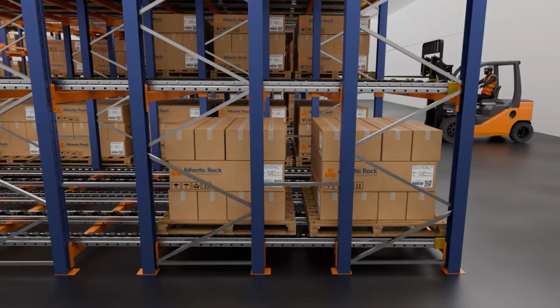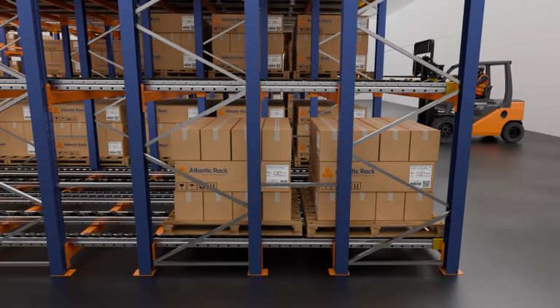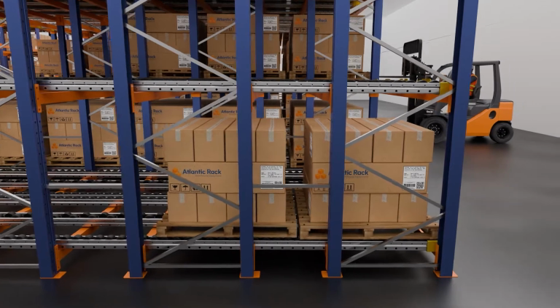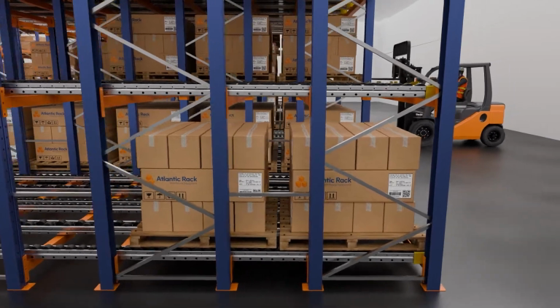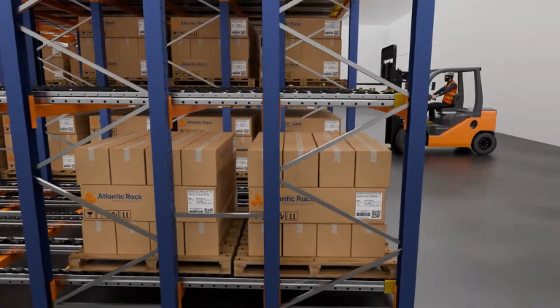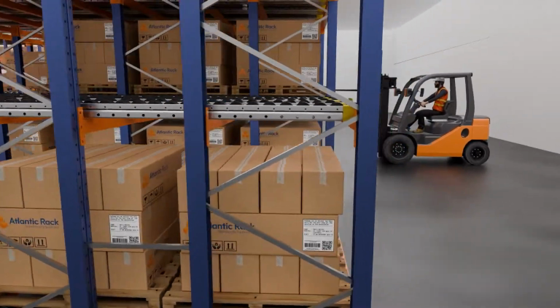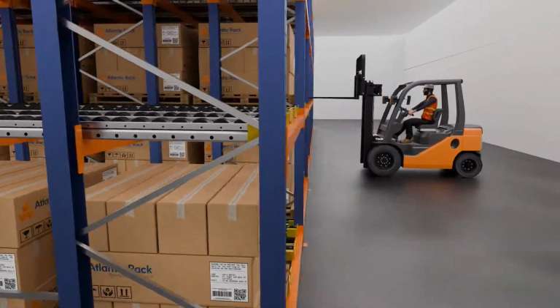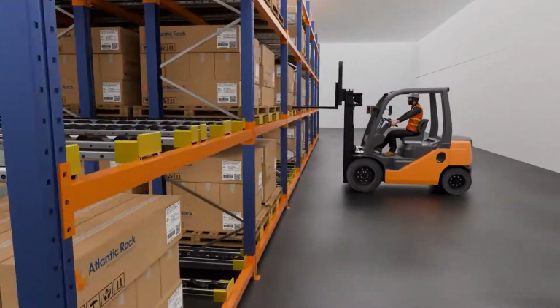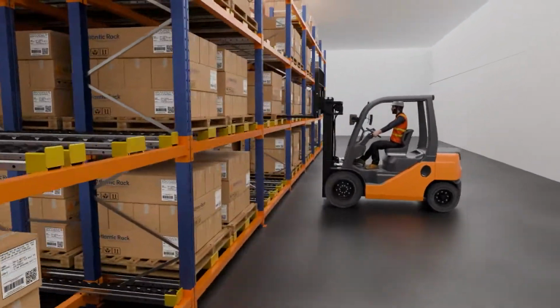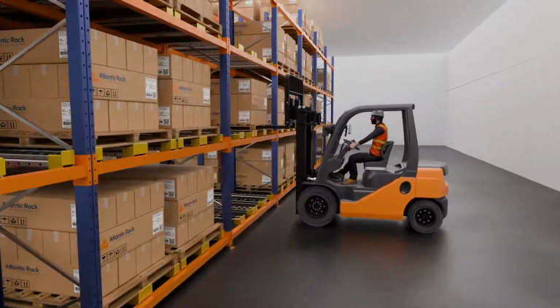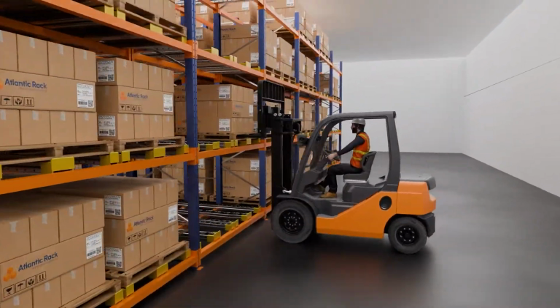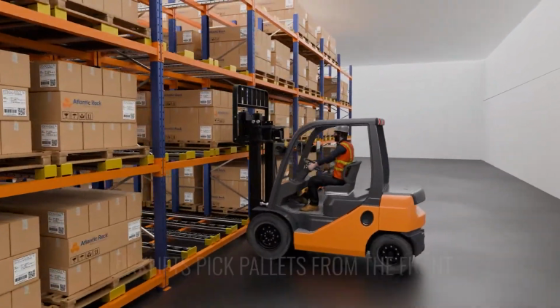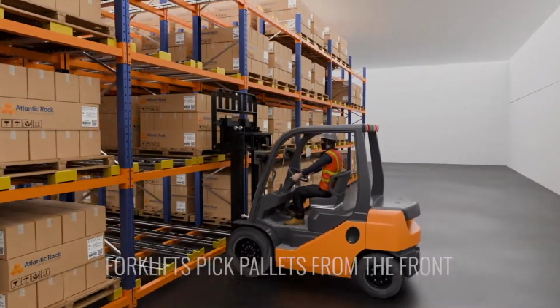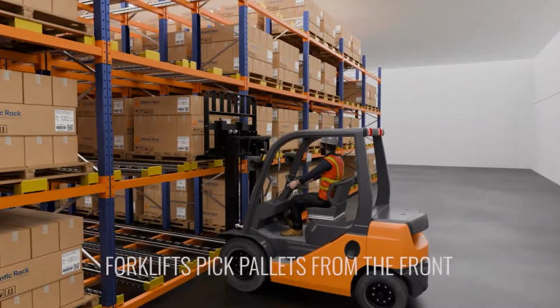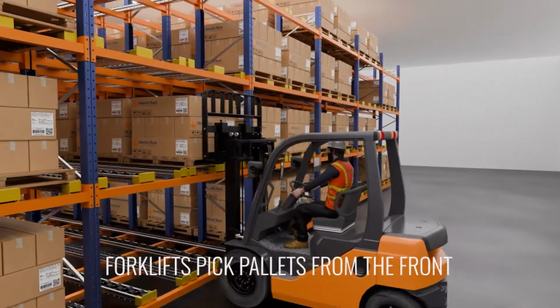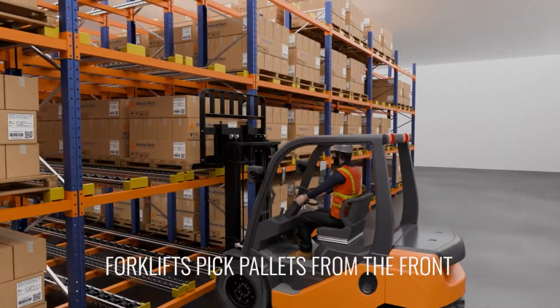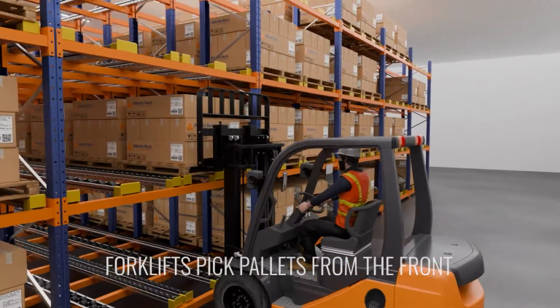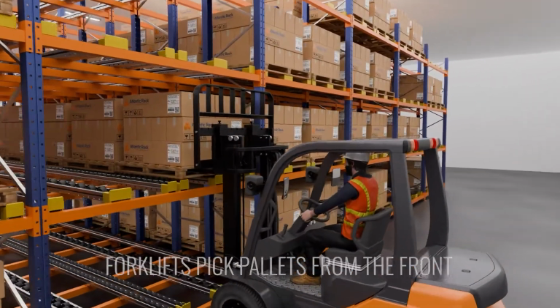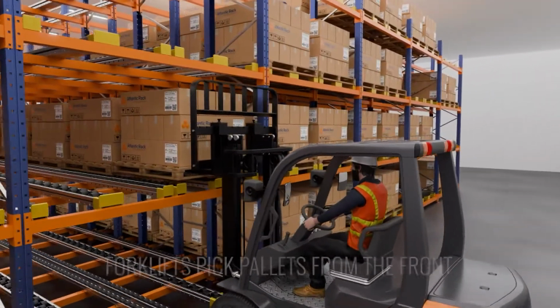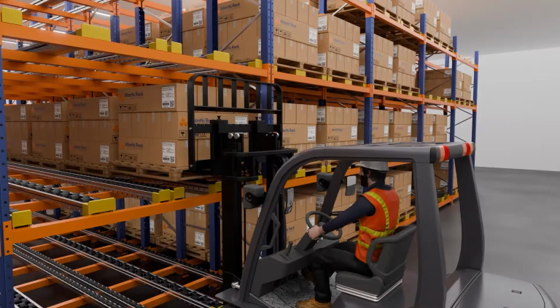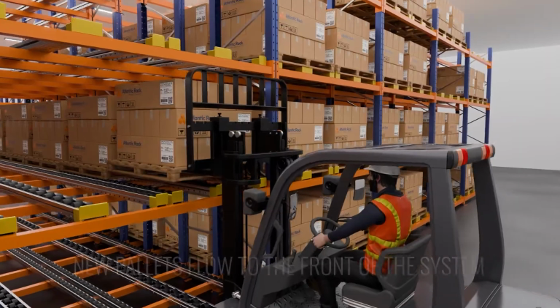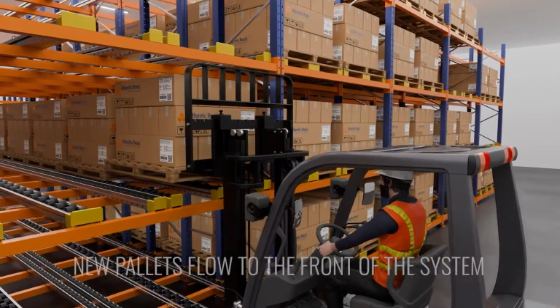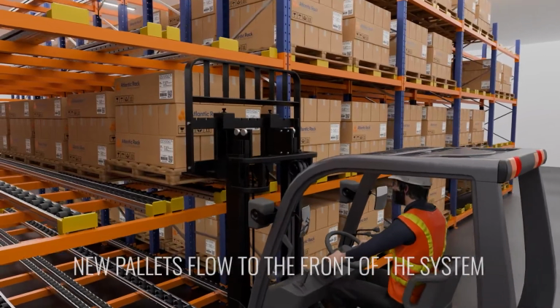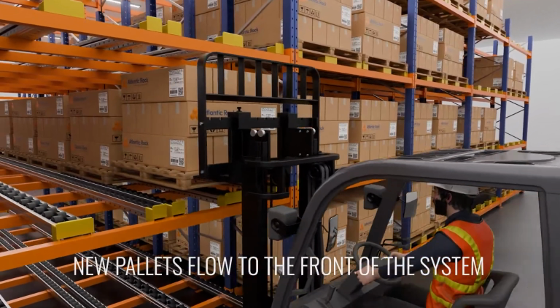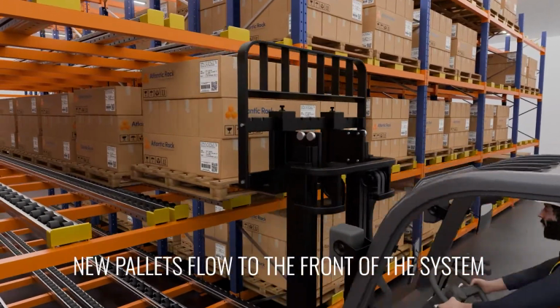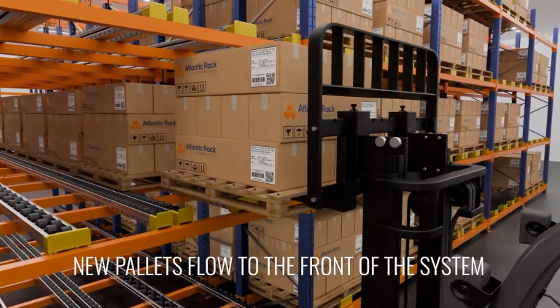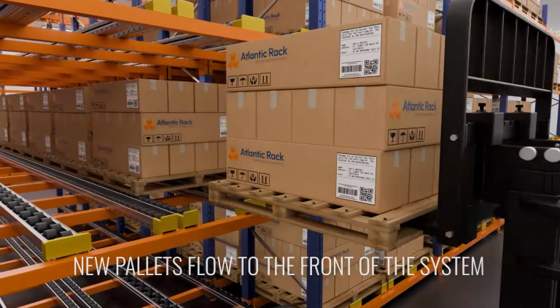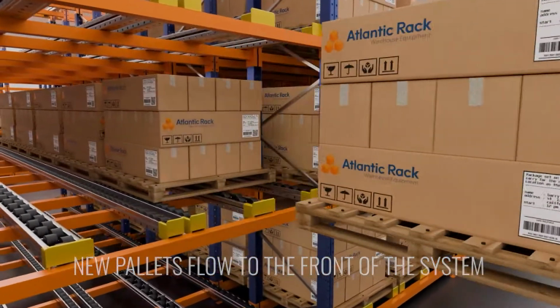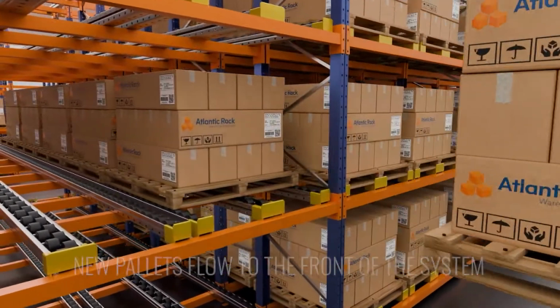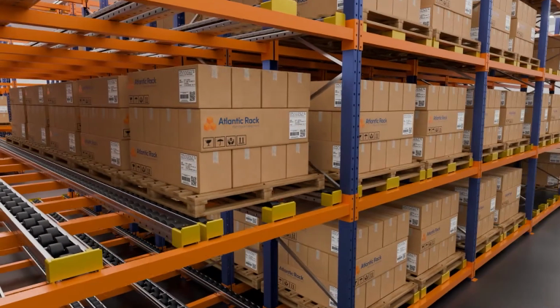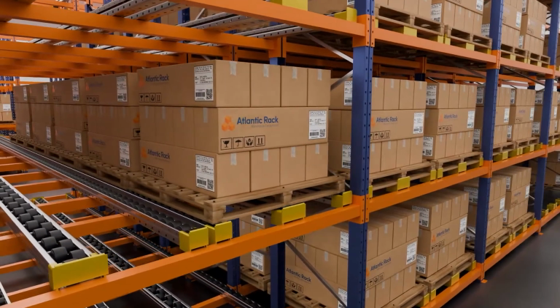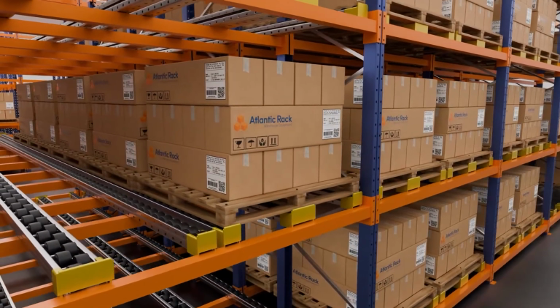While the system is loaded from behind, forklifts can pick pallets from the front, allowing new pallets to flow to the front of the system onto the picking position.